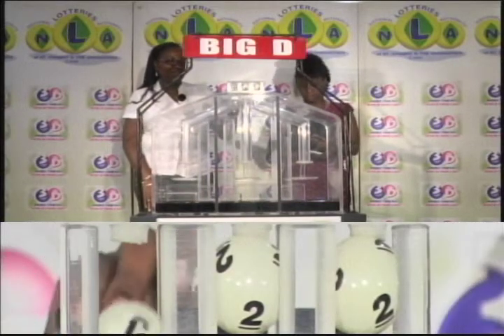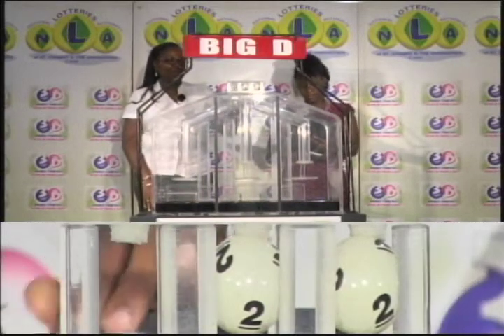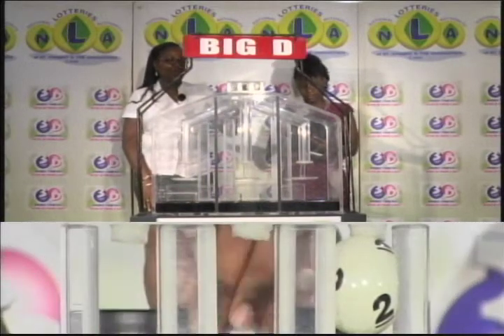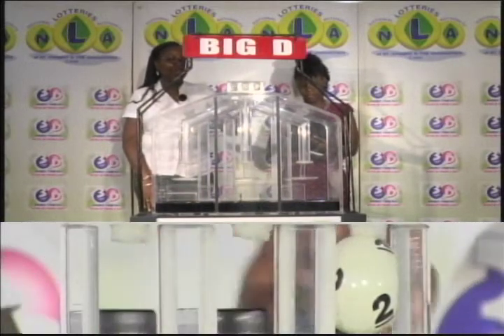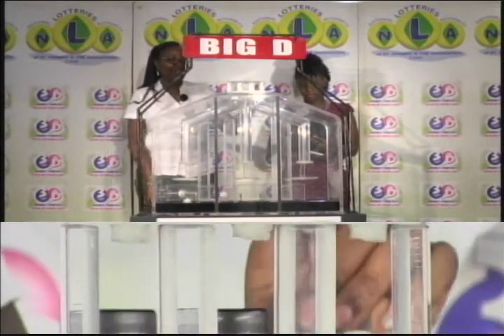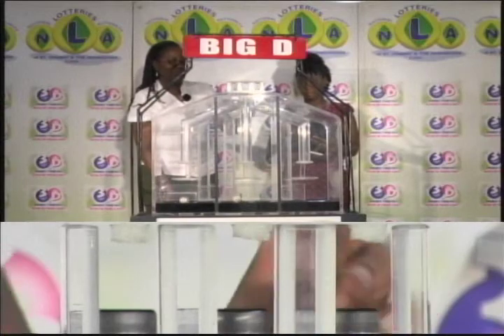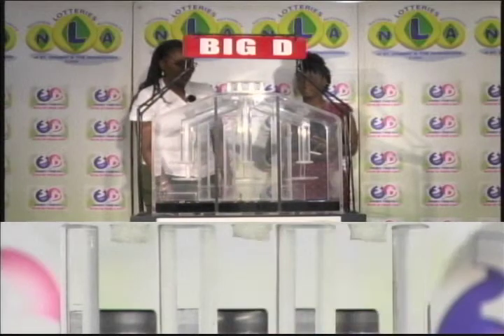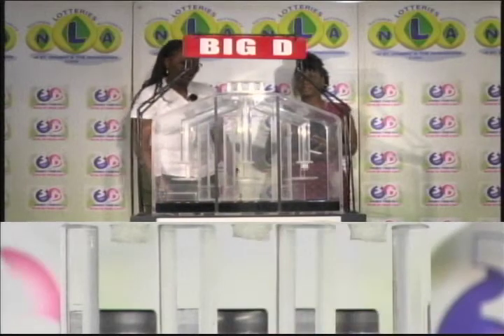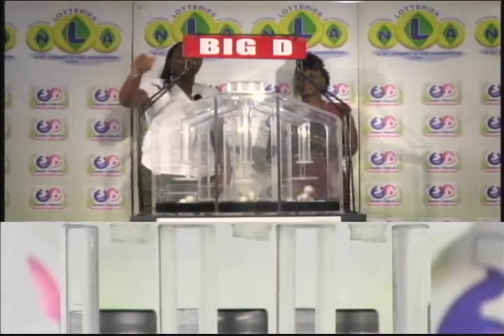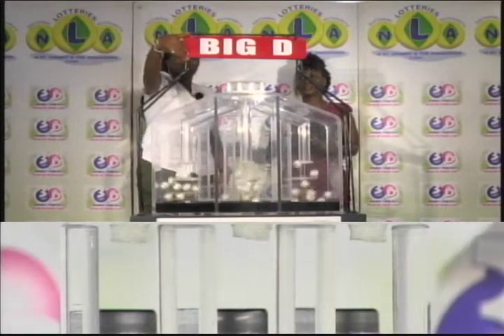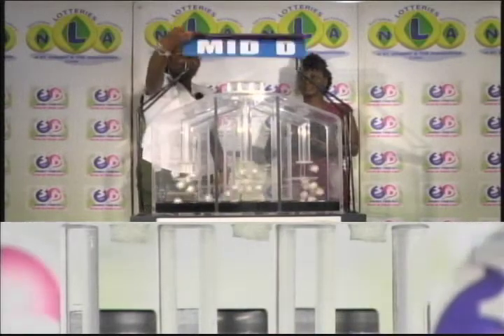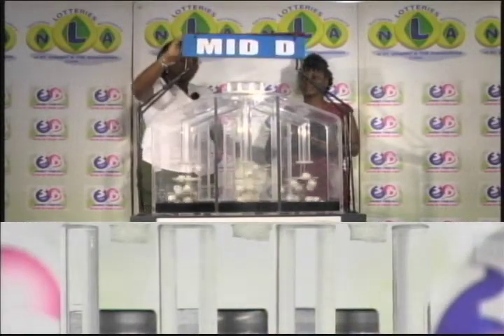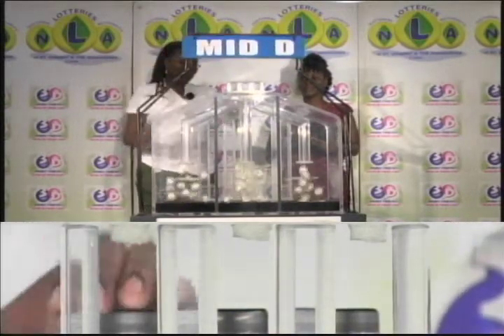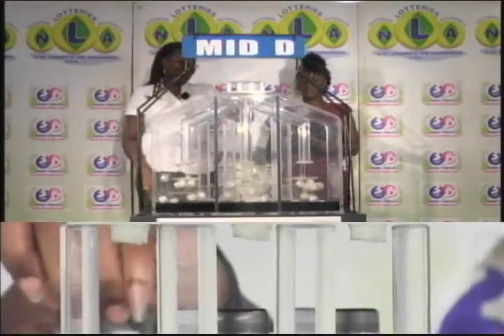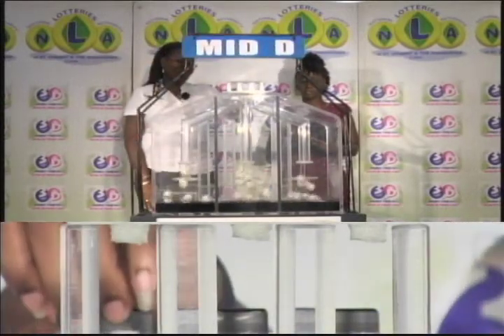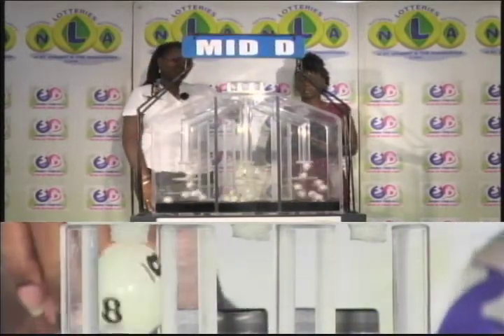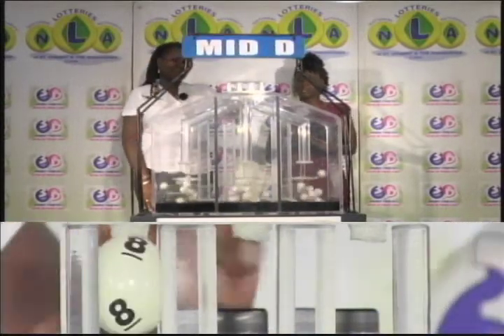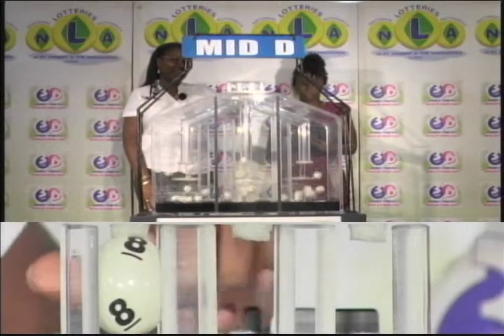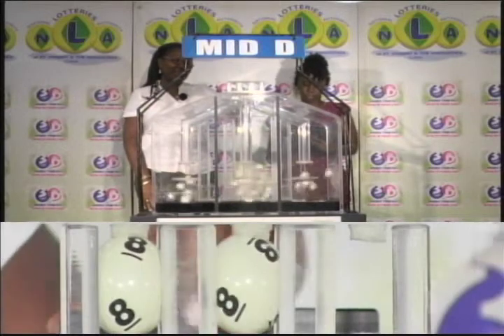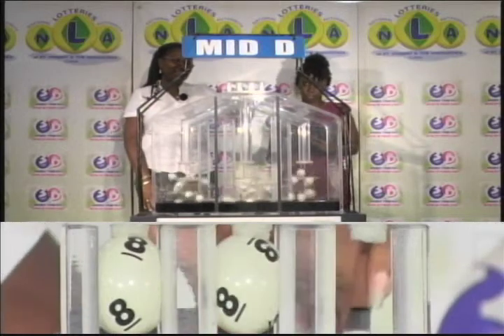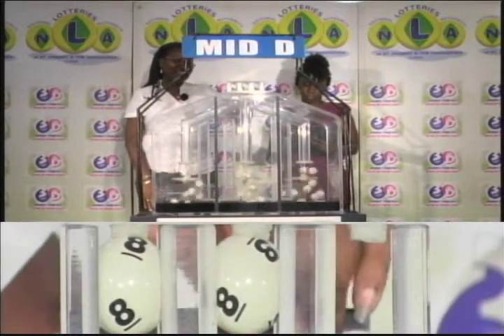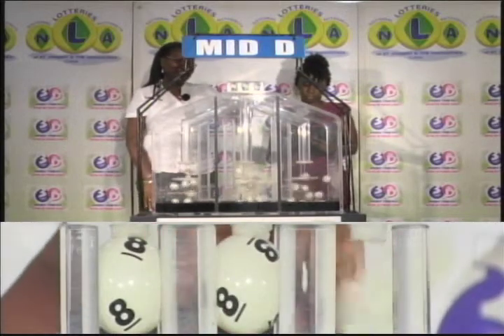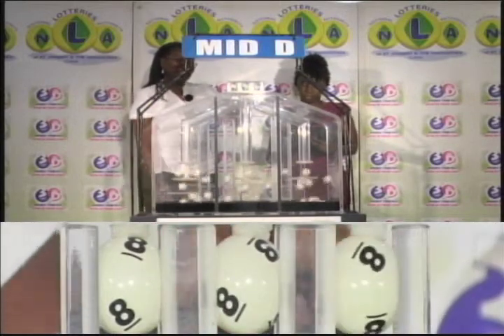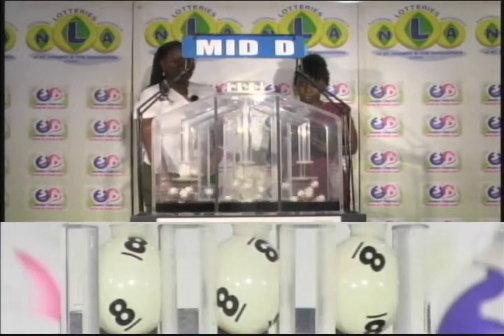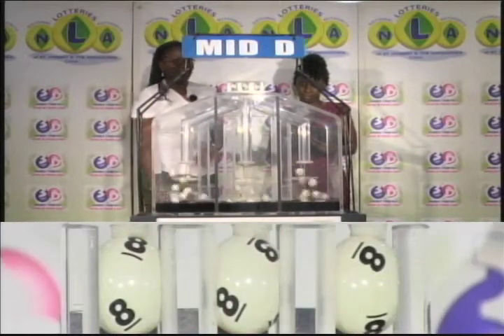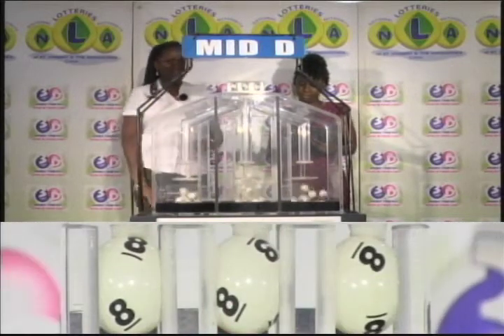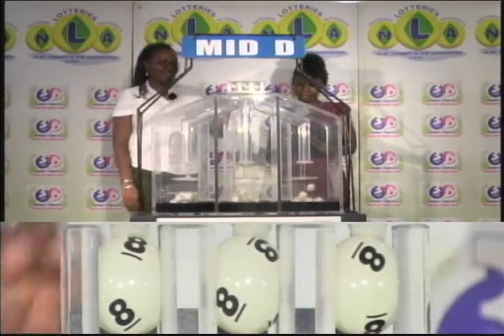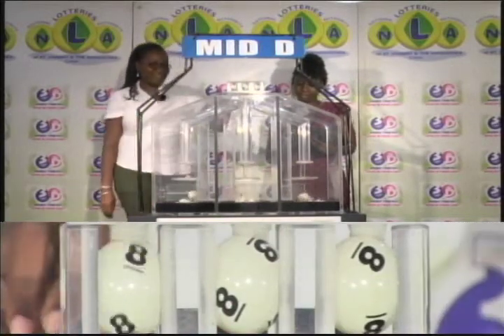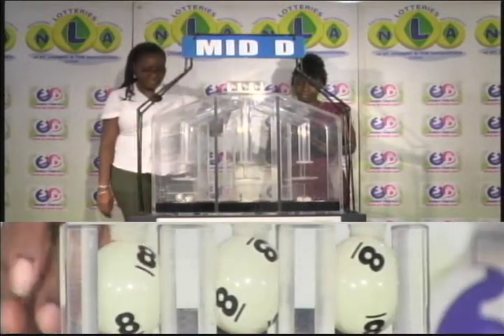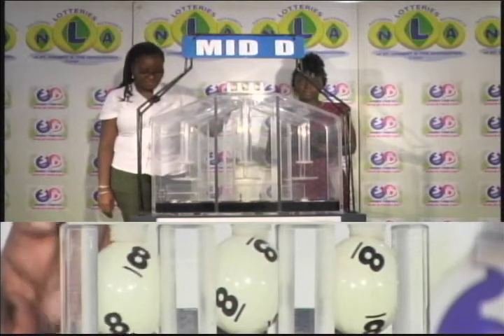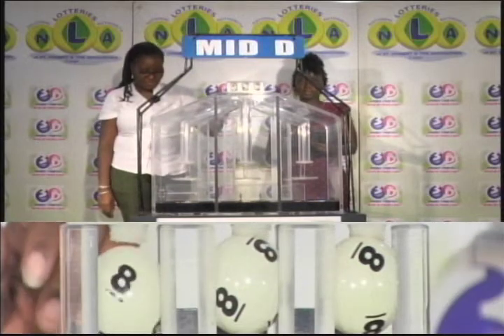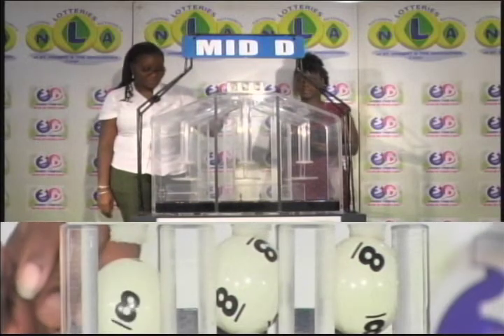3, 2, and 2. Now for the second draw — the Mid D winning number. The first score is 8, followed by 8, and the third is 8. 8, 8, 8 is the Mid D winning number.